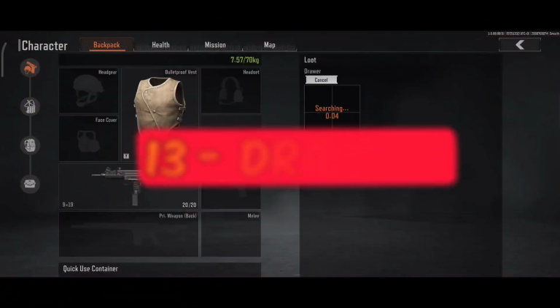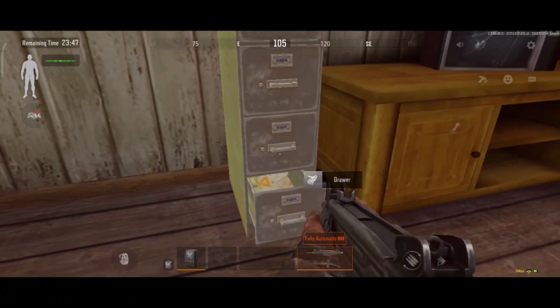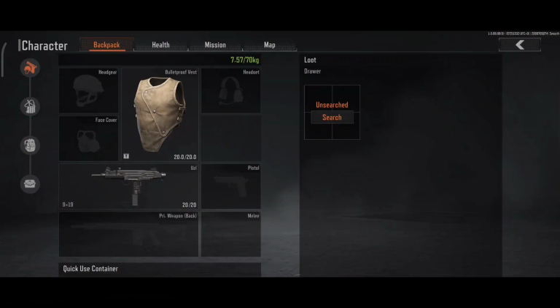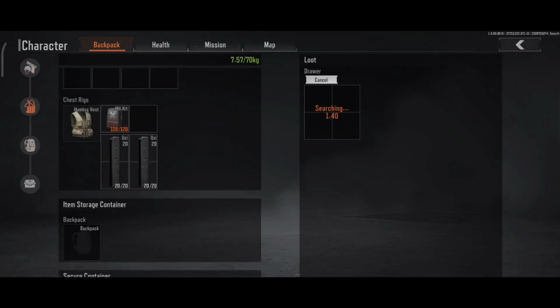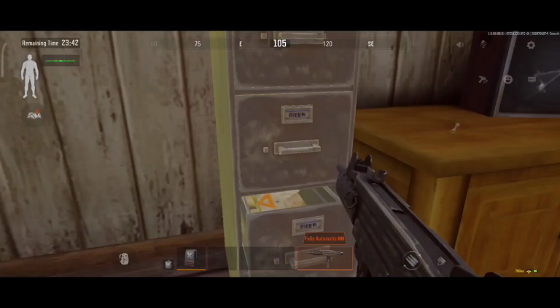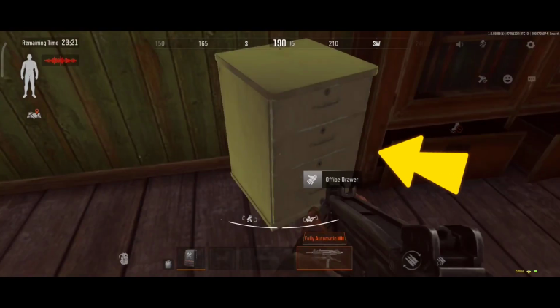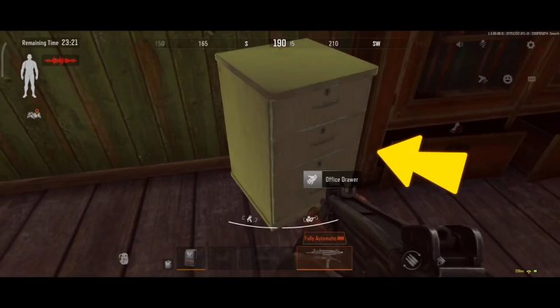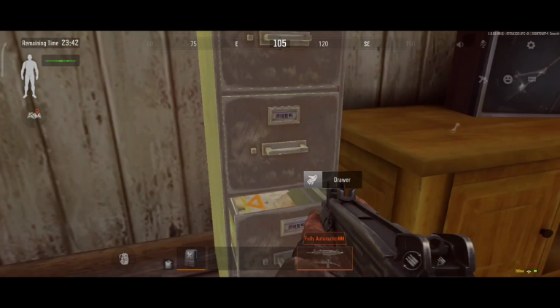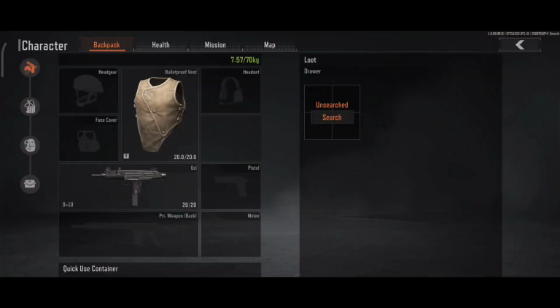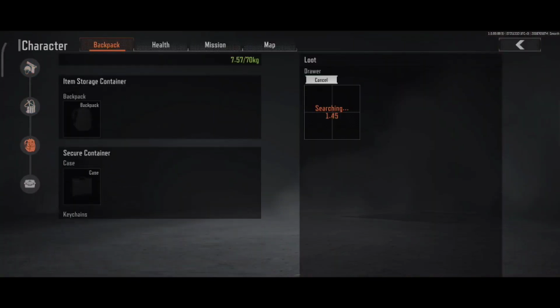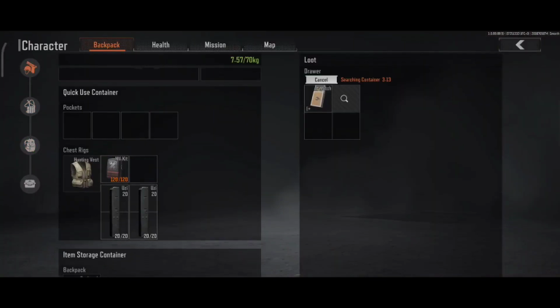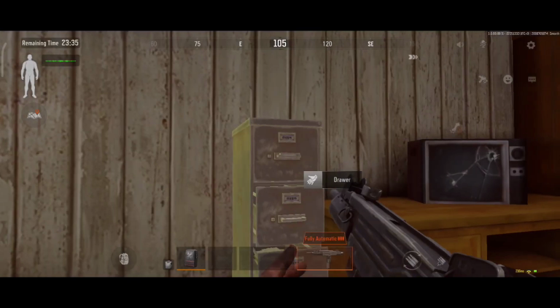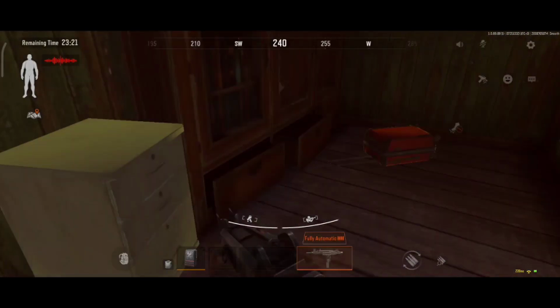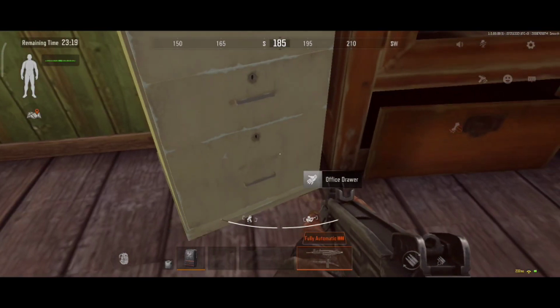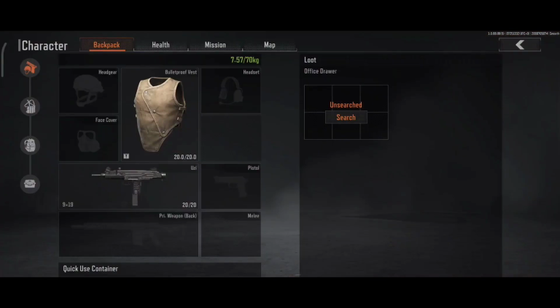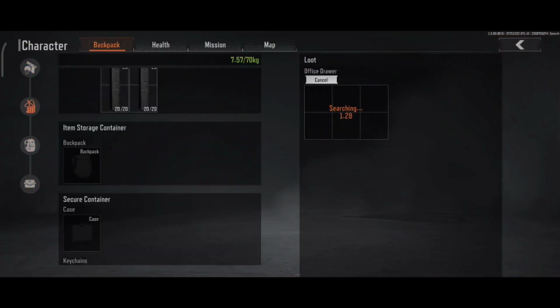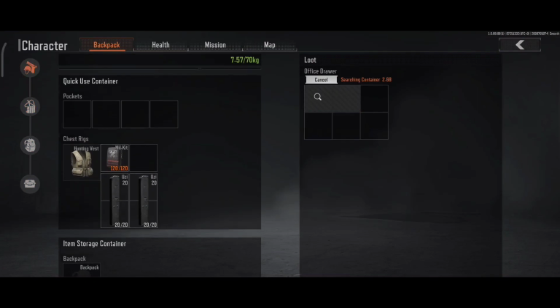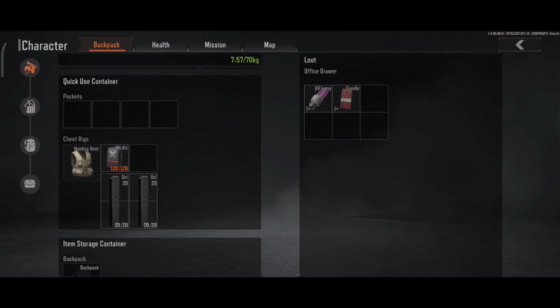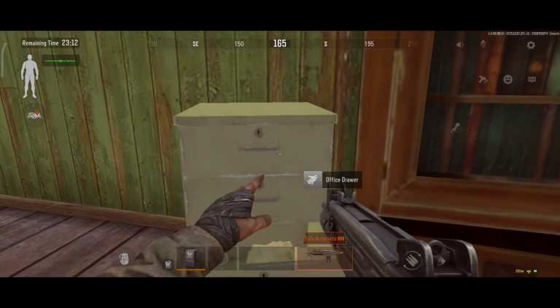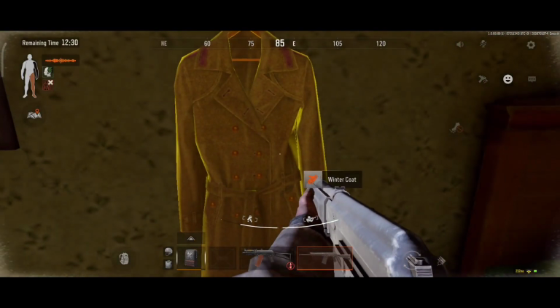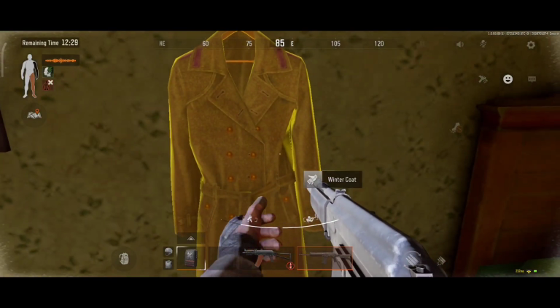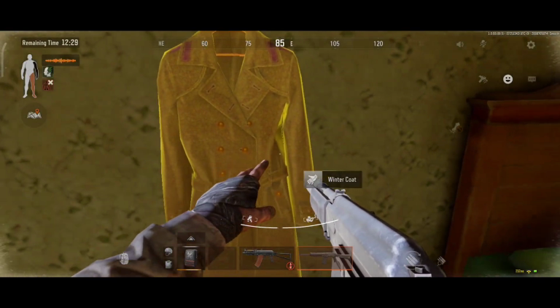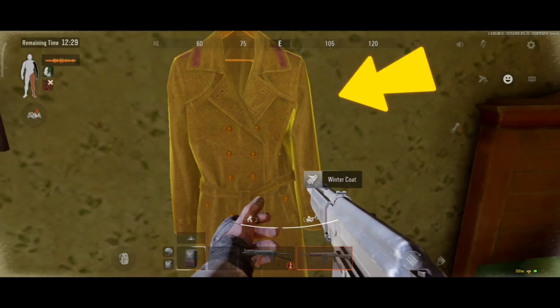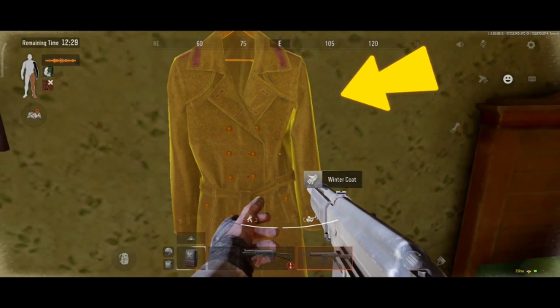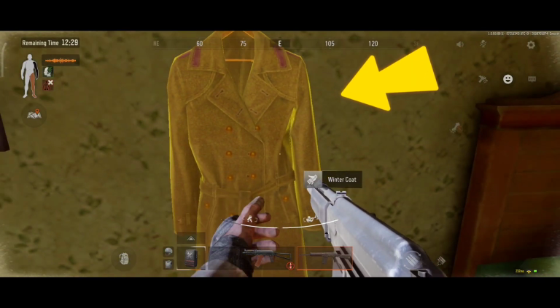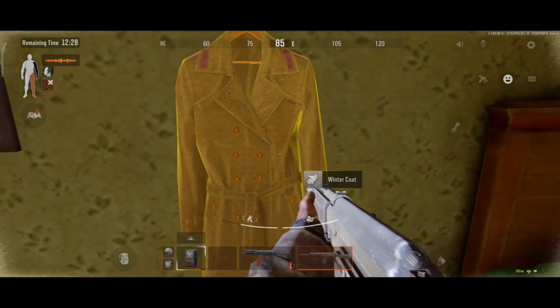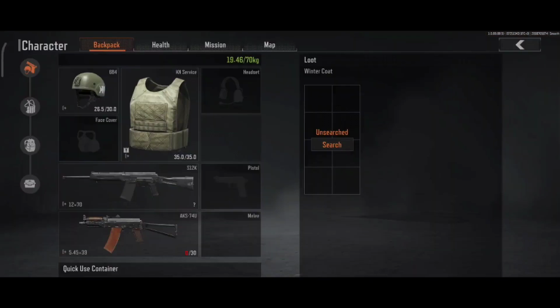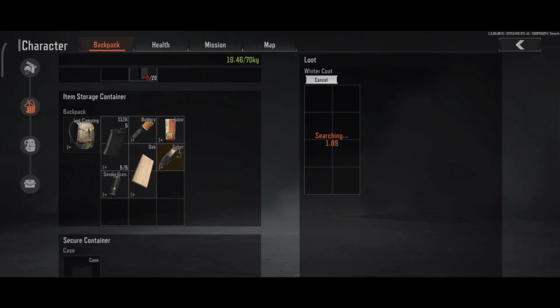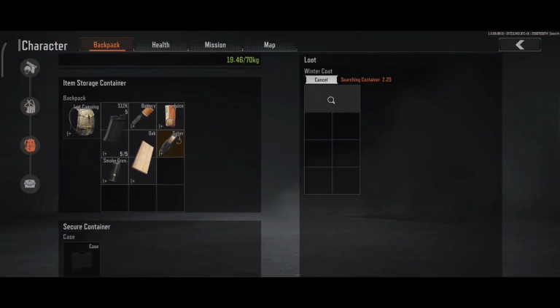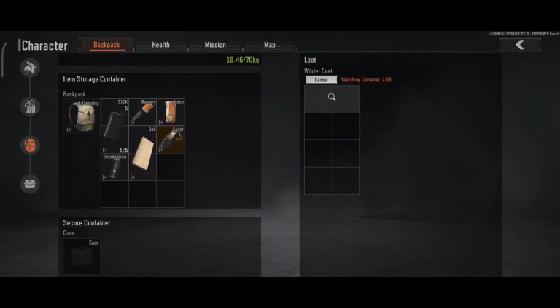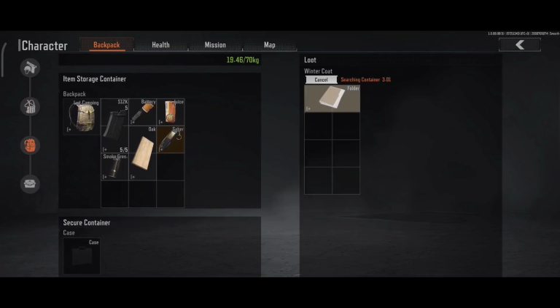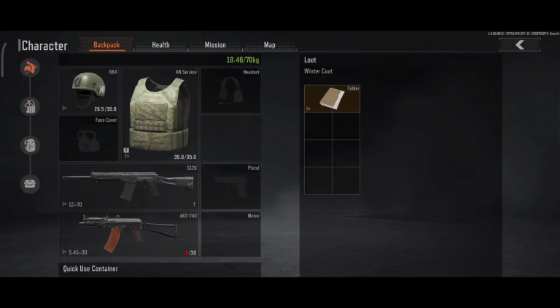You can loot every single one of these drawers, and they can drop expensive keys and jewelry so make sure to never miss them. The same thing goes for jackets, as this is the best way to potentially obtain rare keys.